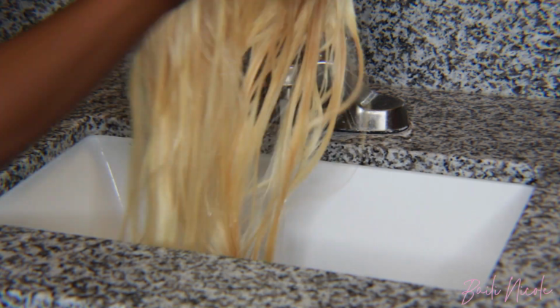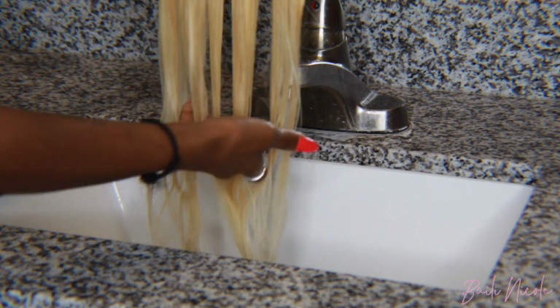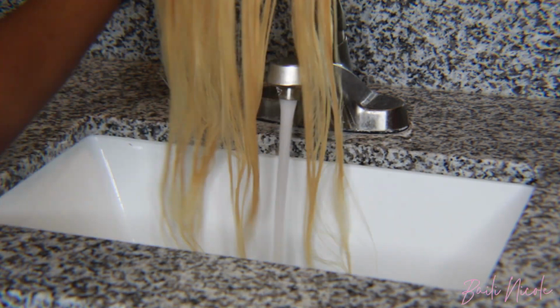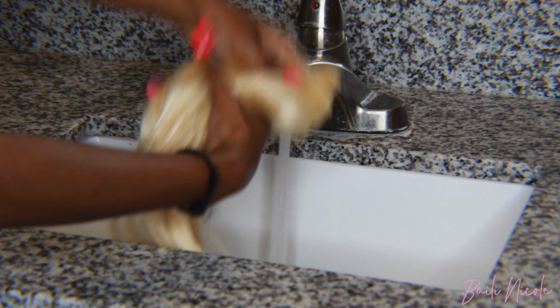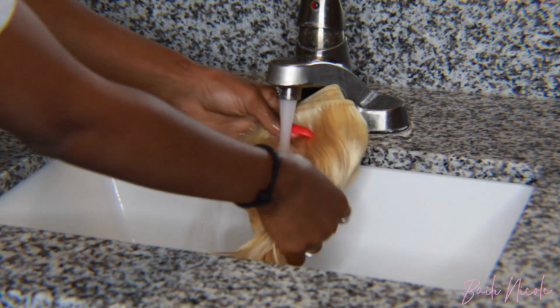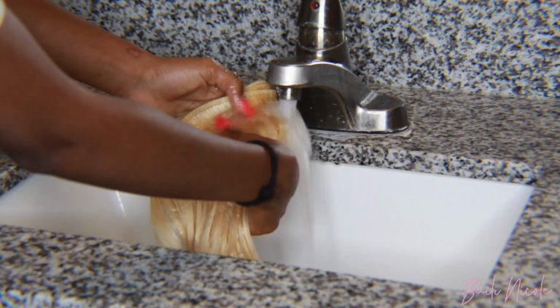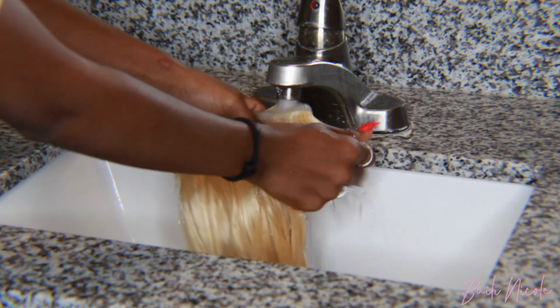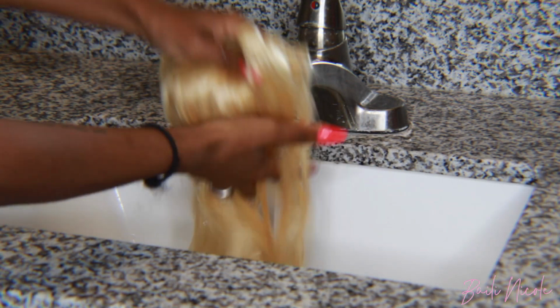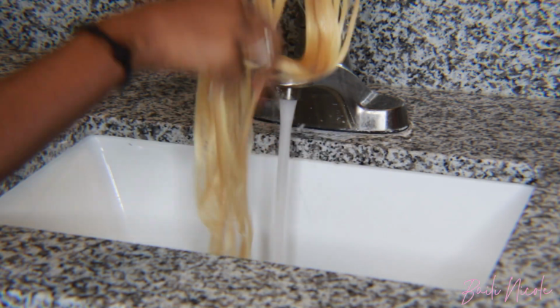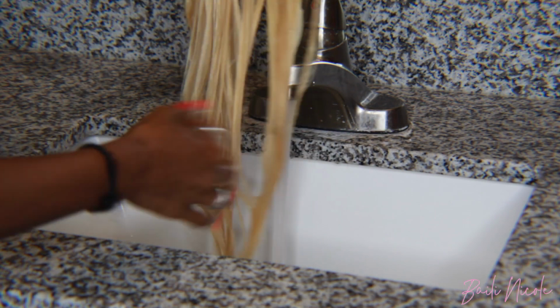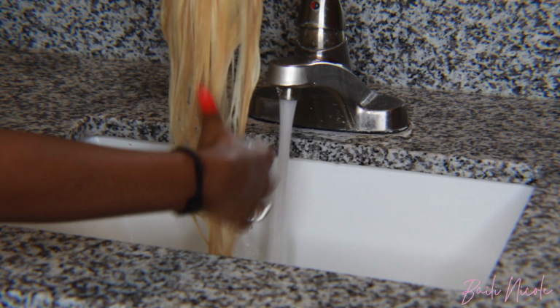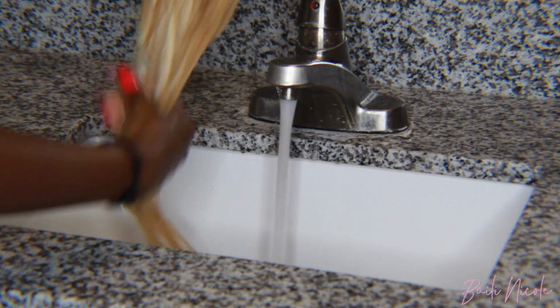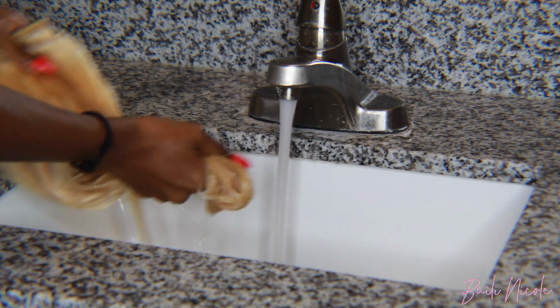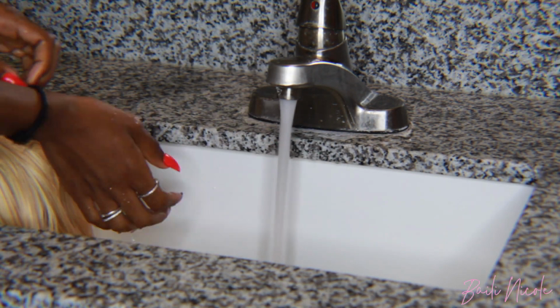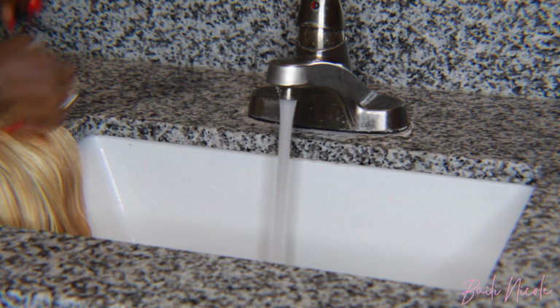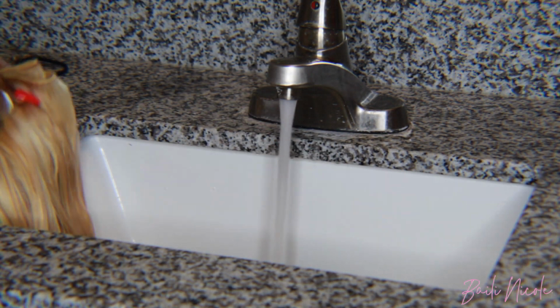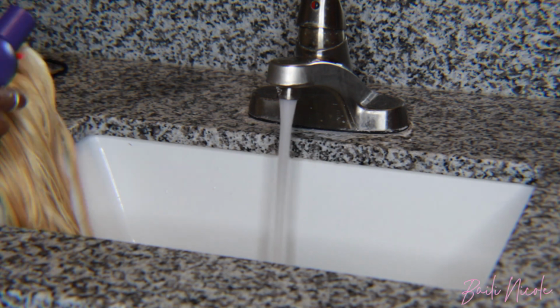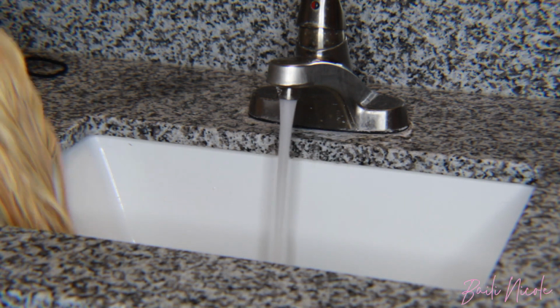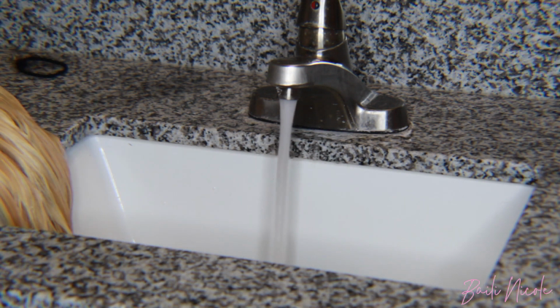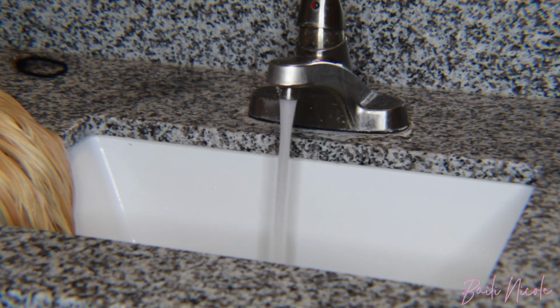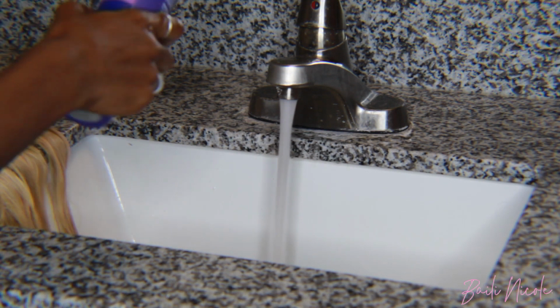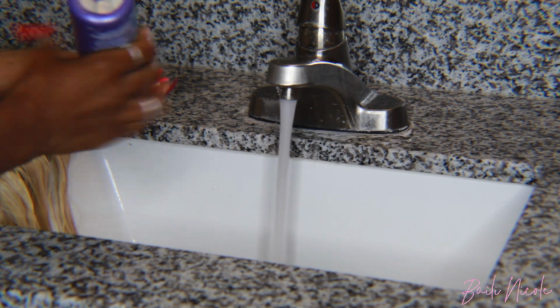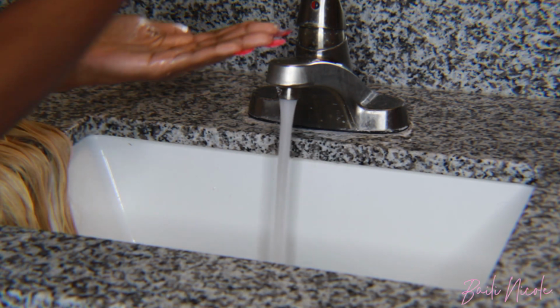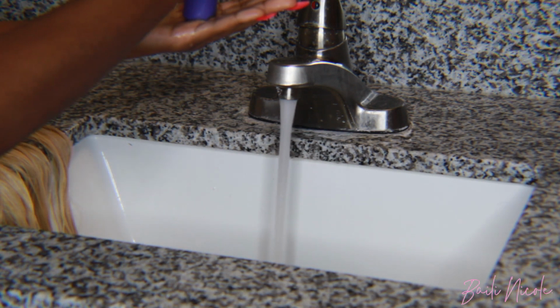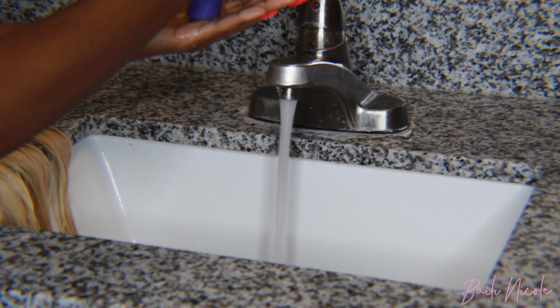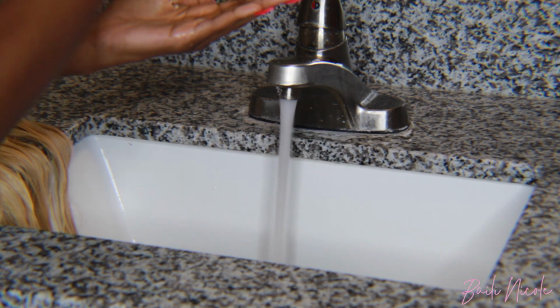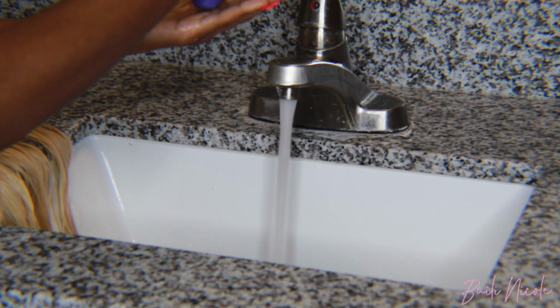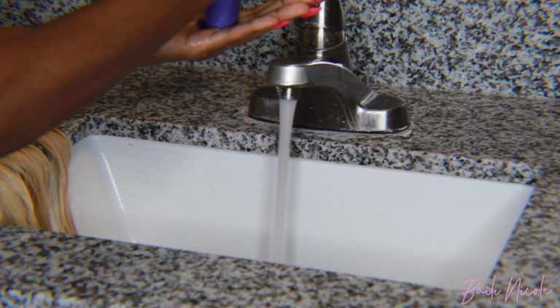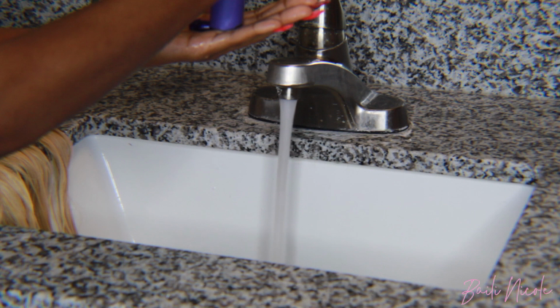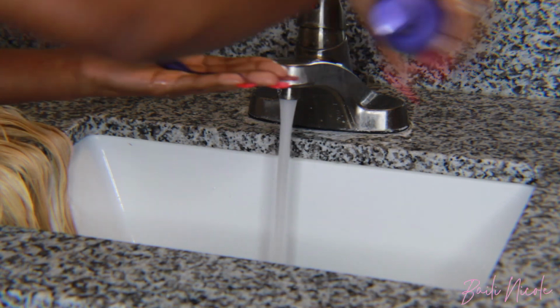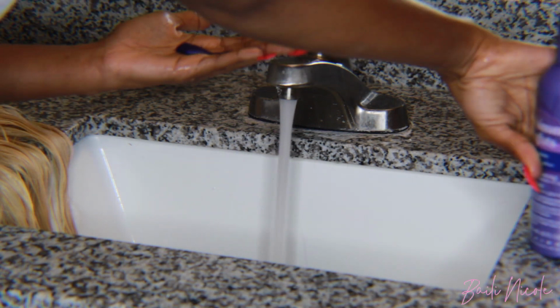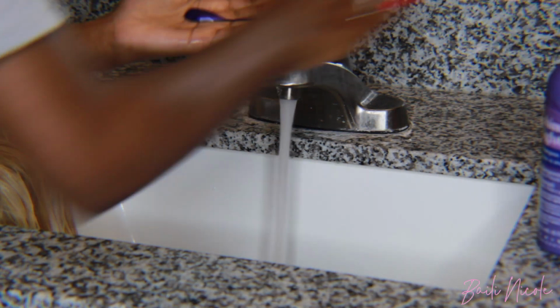When you're washing the hair with the purple shampoo, make sure you're completely getting it wet because it will dye purple. Make it be completely drenched and then only keep it on for about 10 to 15 seconds, then rinse it out. Very simple.